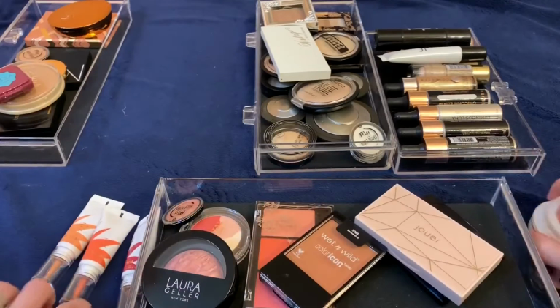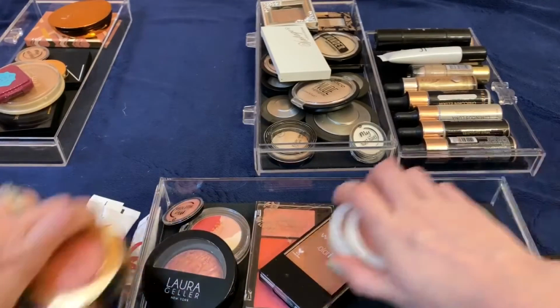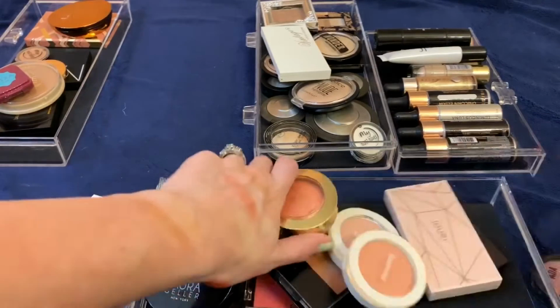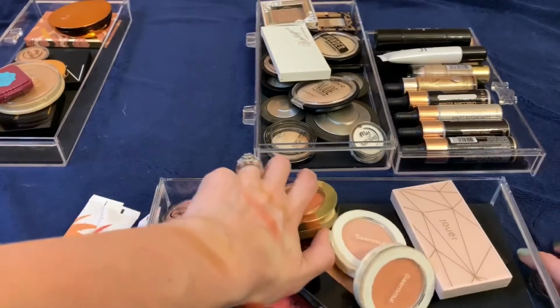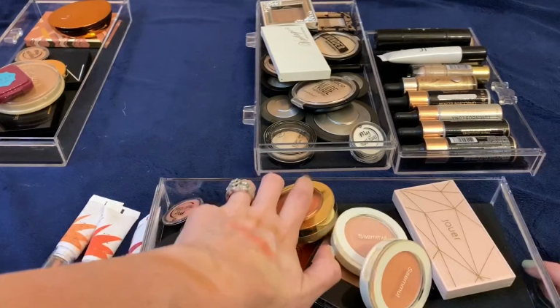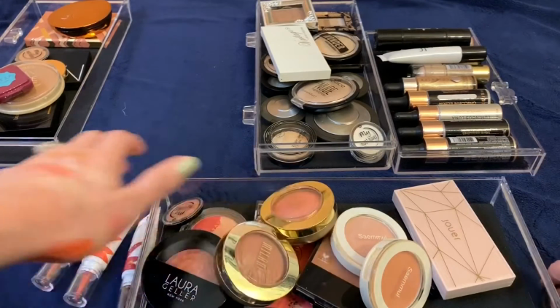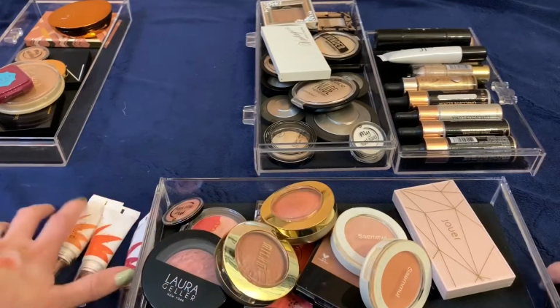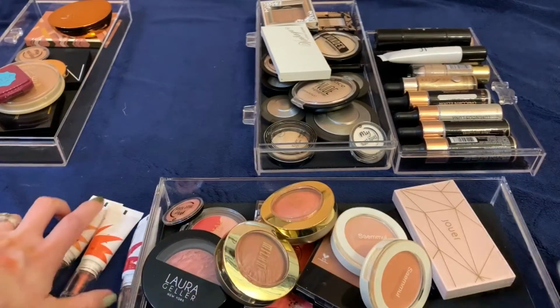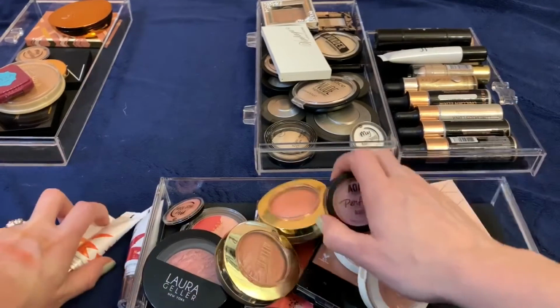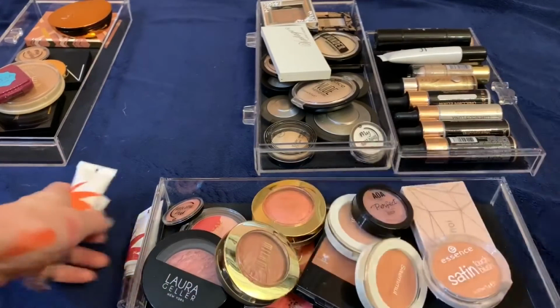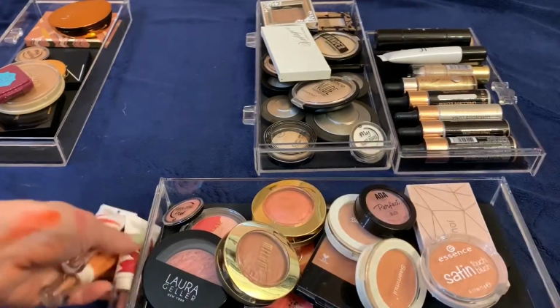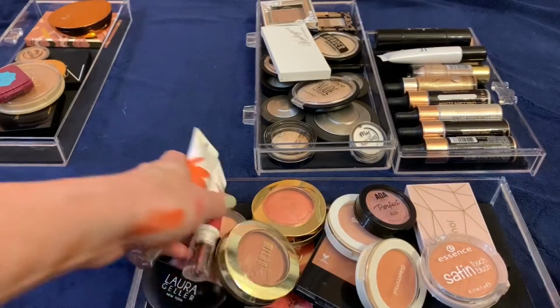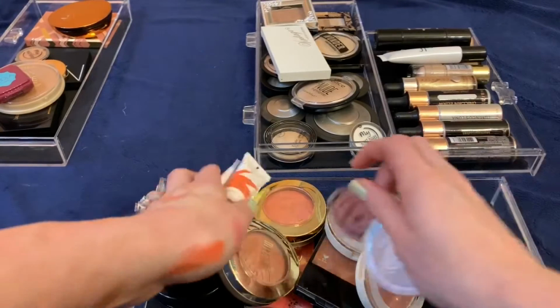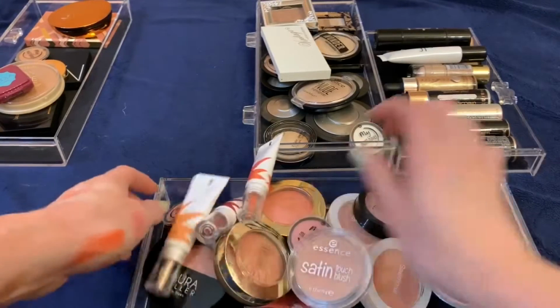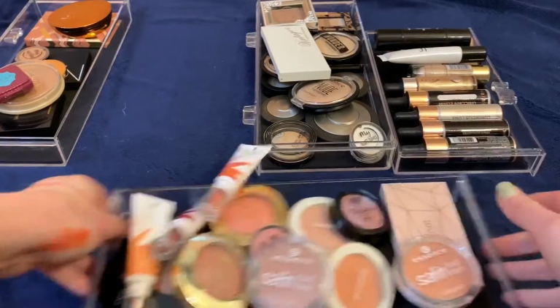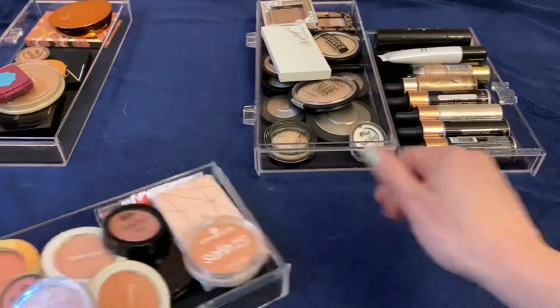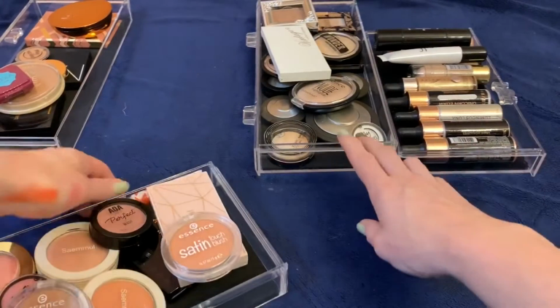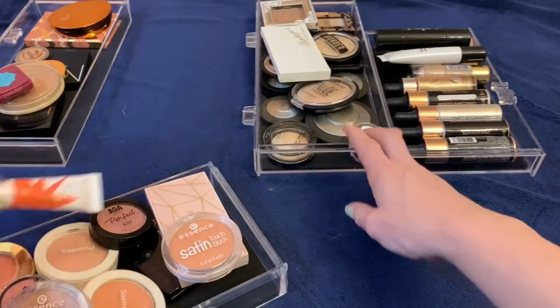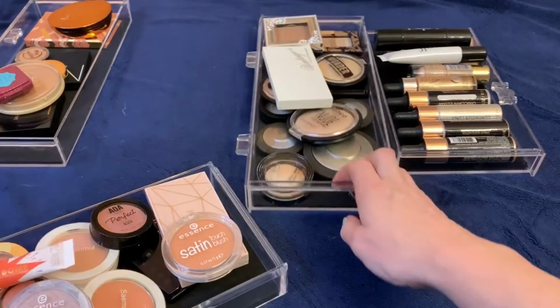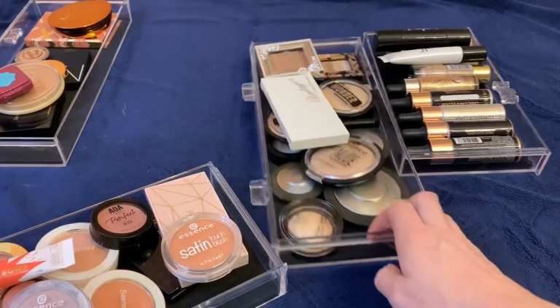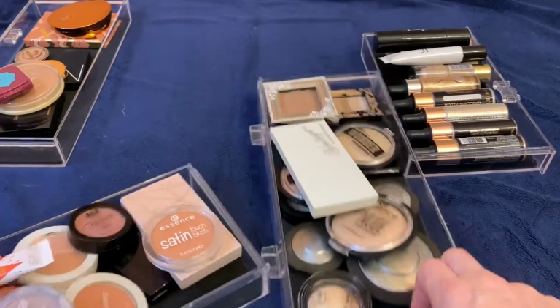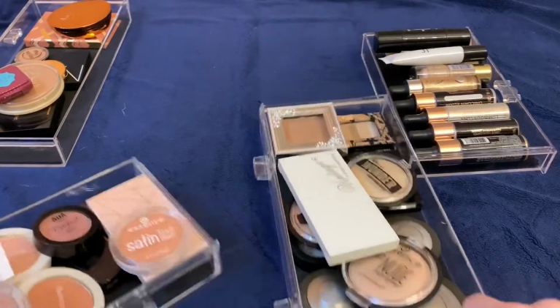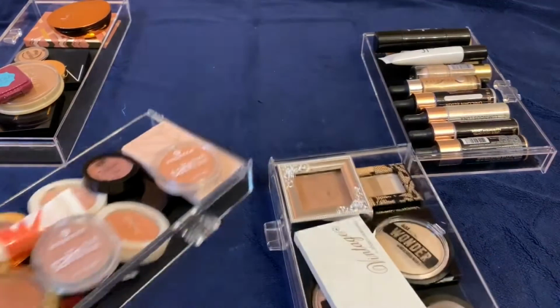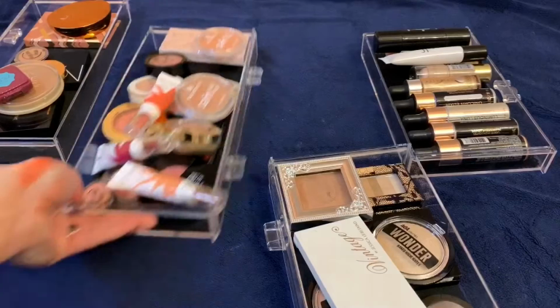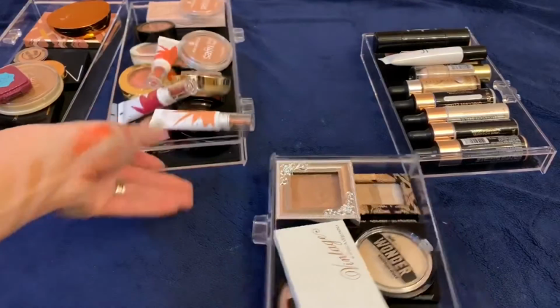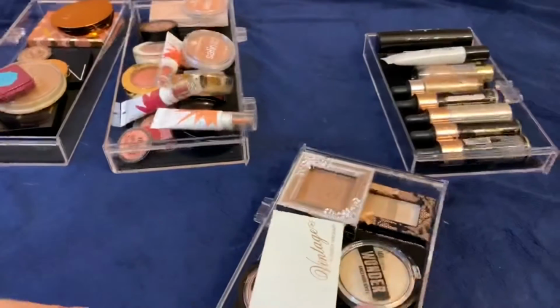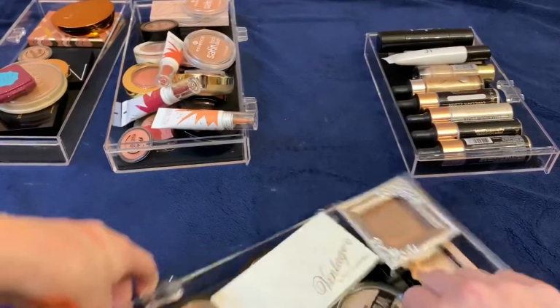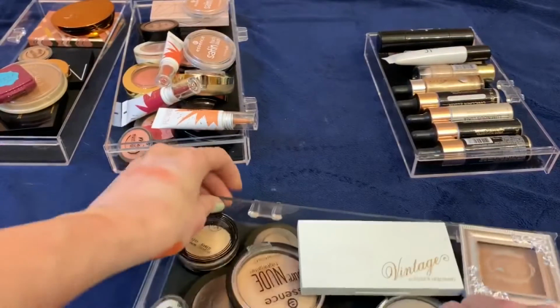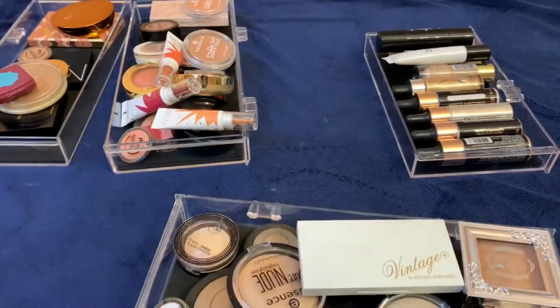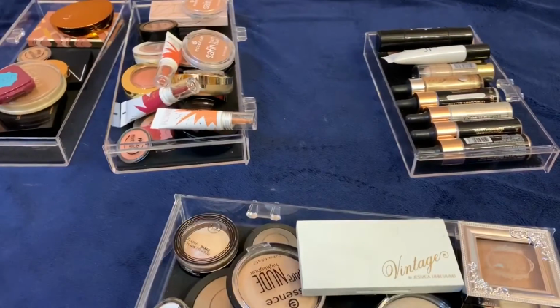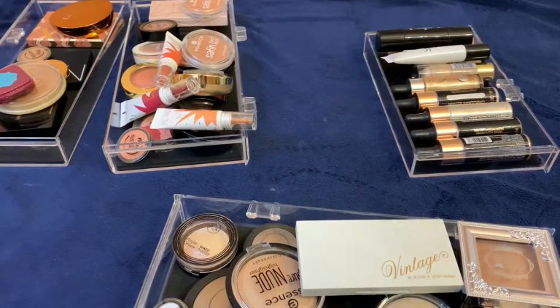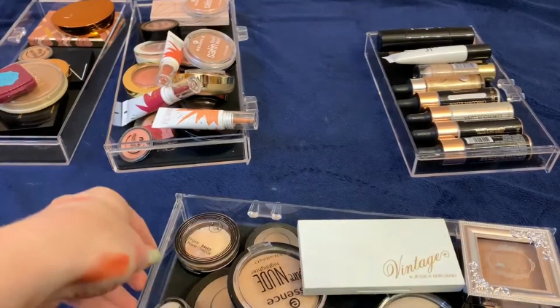I didn't get rid of too many blushes but I knew I wasn't going to. Let's move on to the highlighters. I think there are a few I can get rid of here.